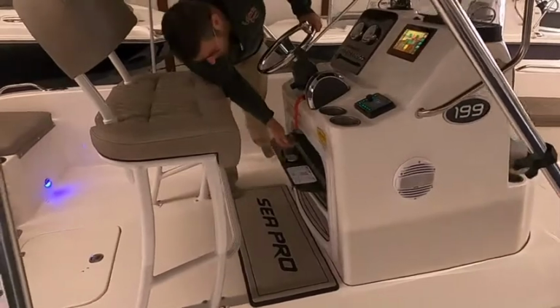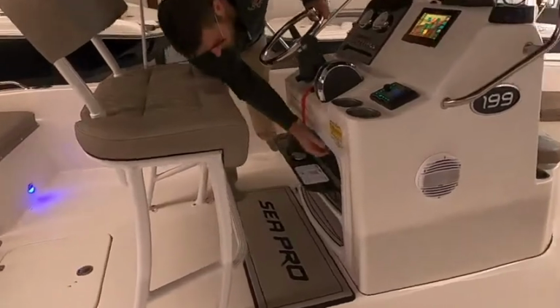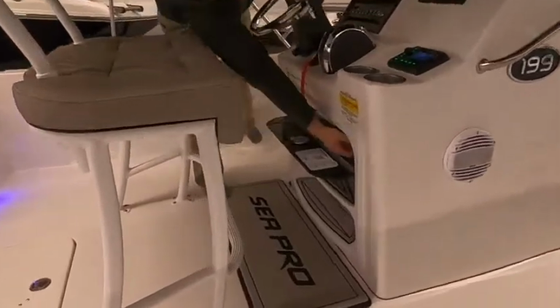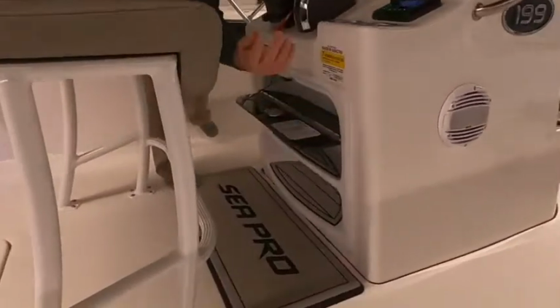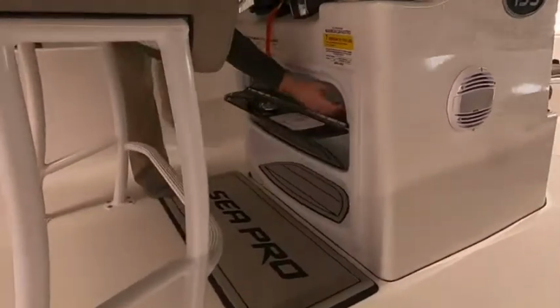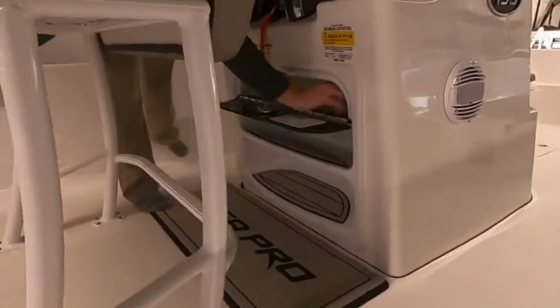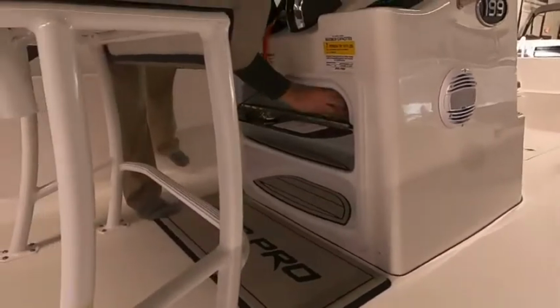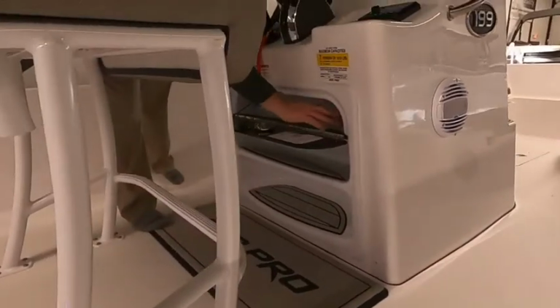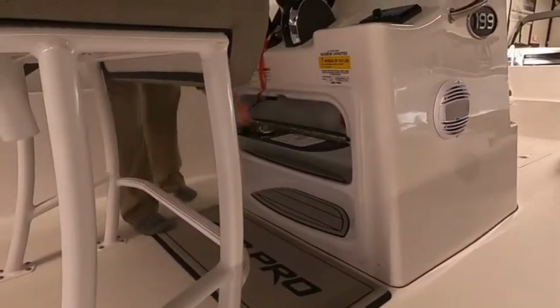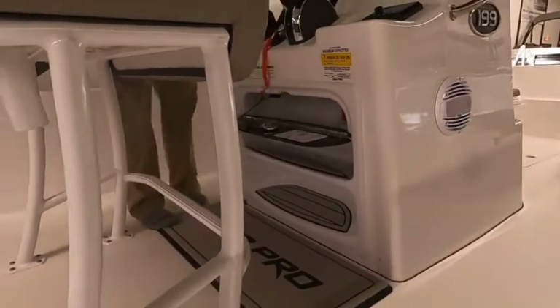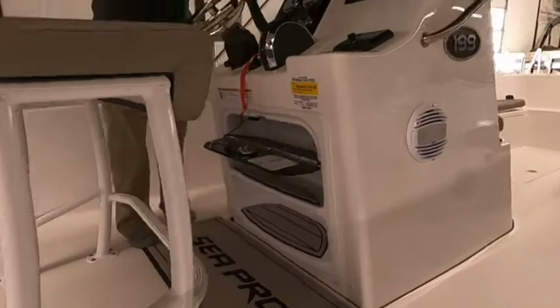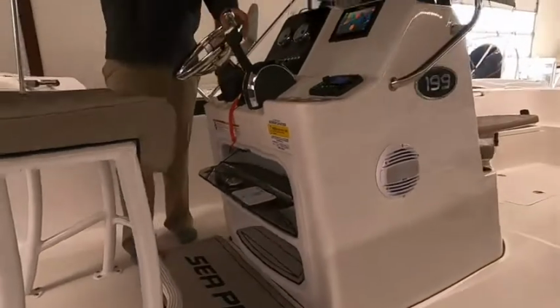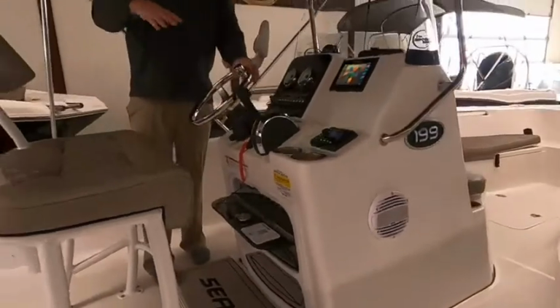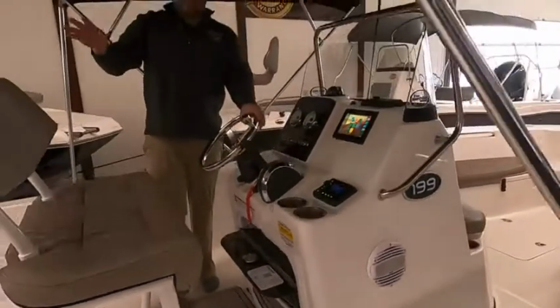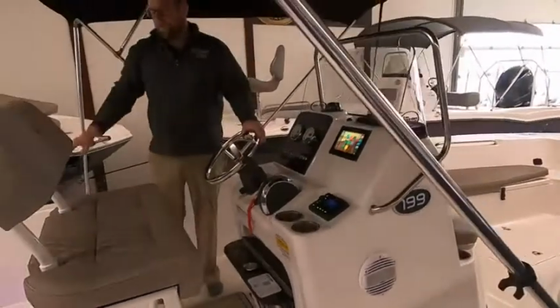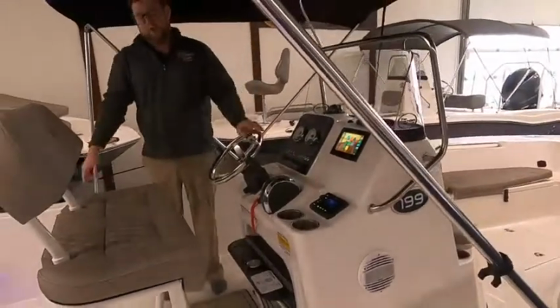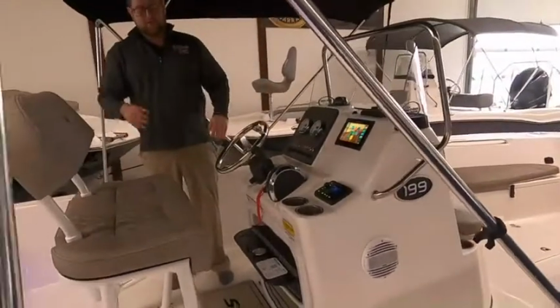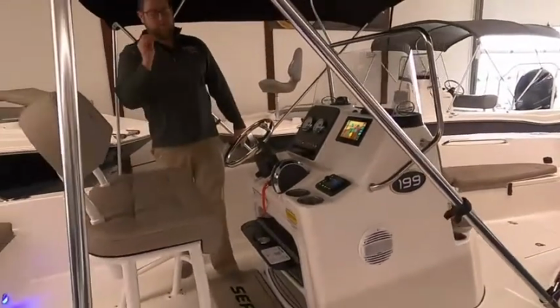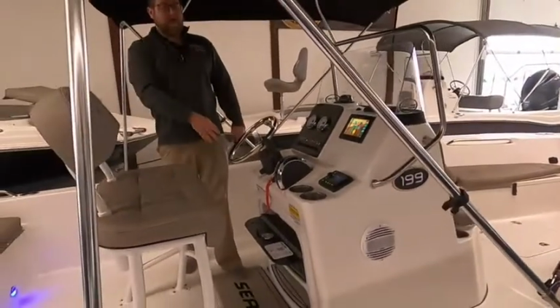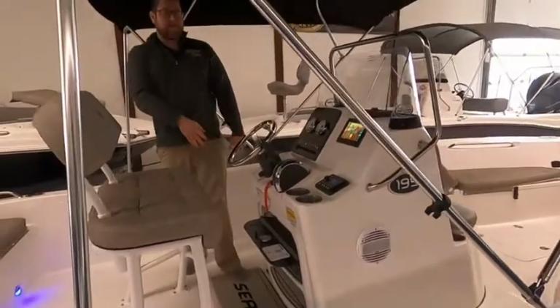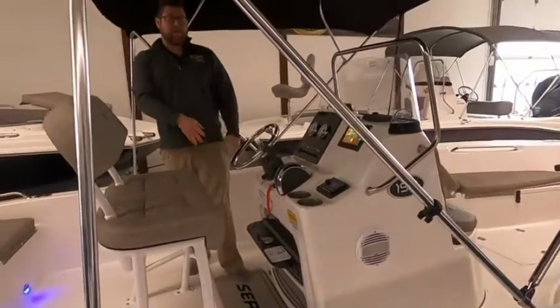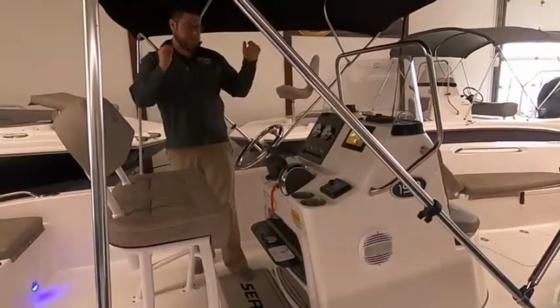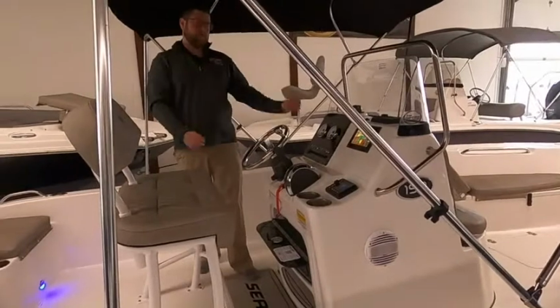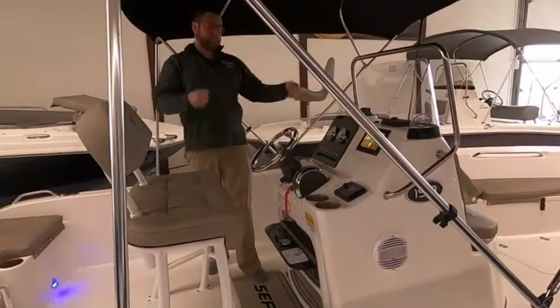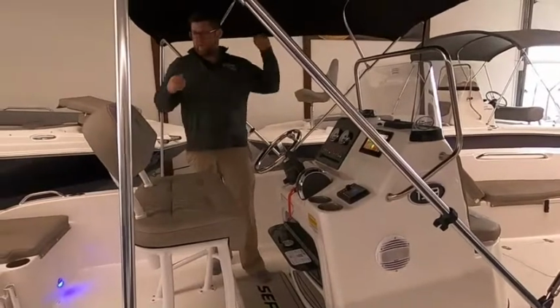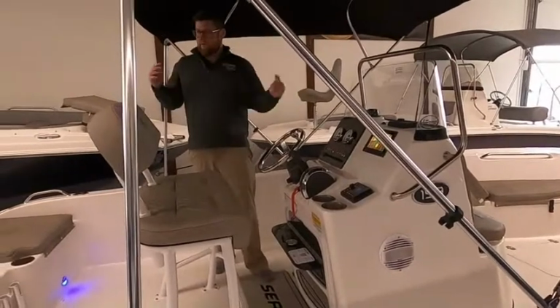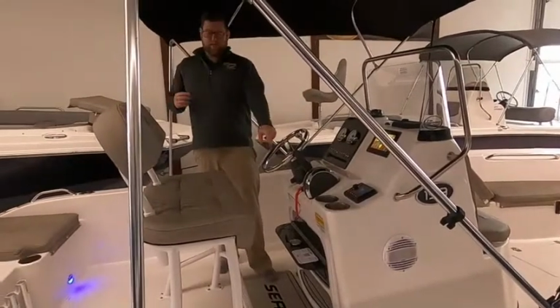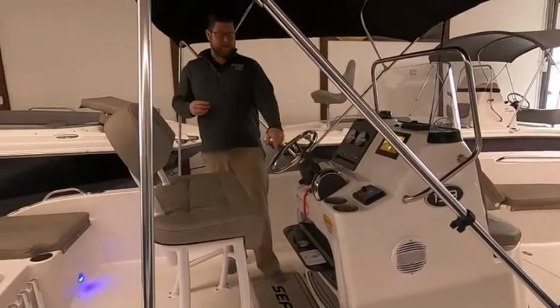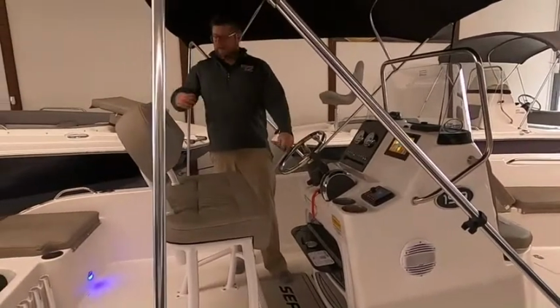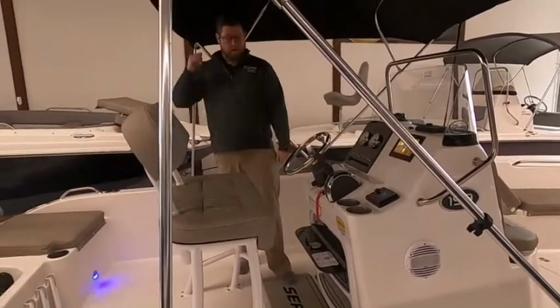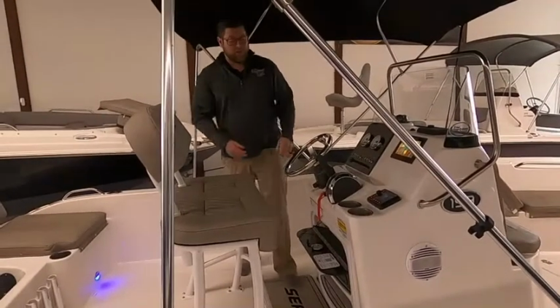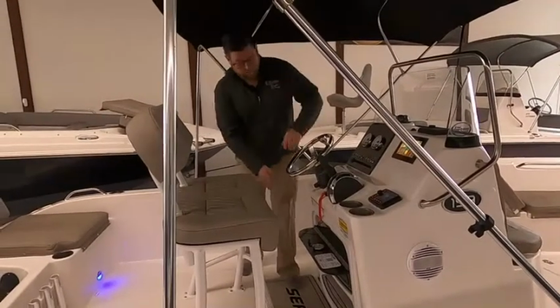I really like what they've done — there's a battery switch right here, so you don't have to leave it exposed to the elements or crawl in the bilge. You have quick access to your battery switch. You can literally take the canvas off, hit the battery switch, and go. You're on the water moving.